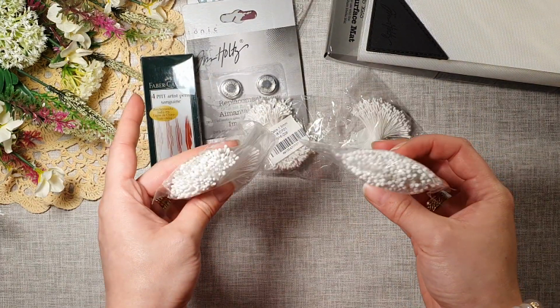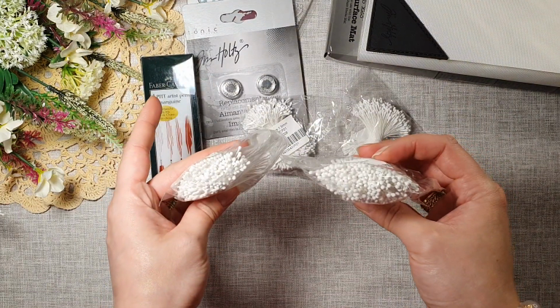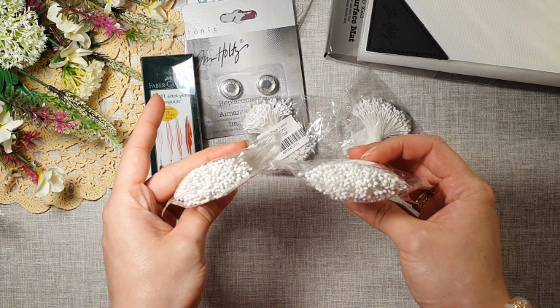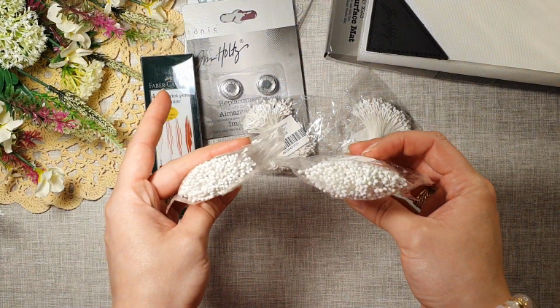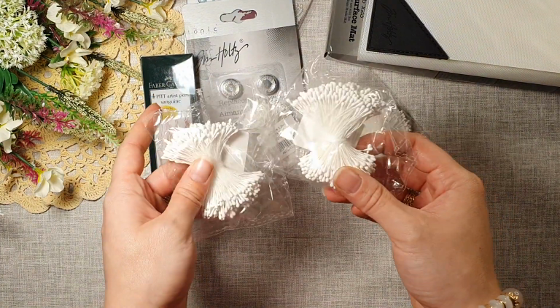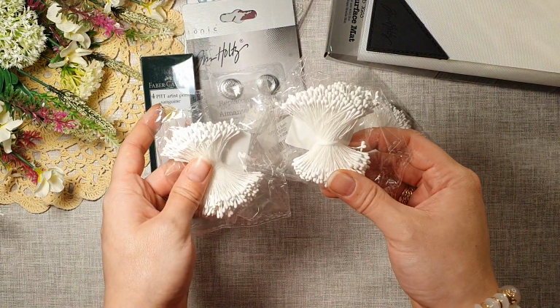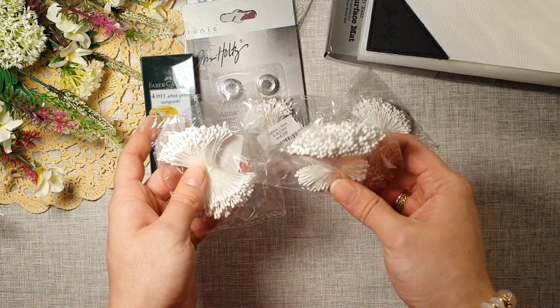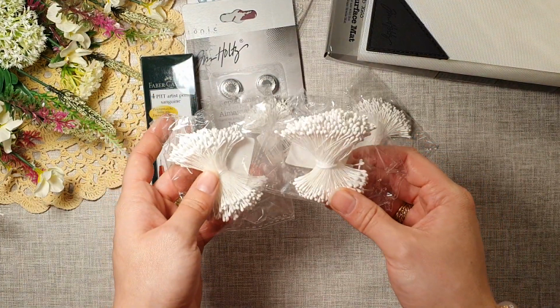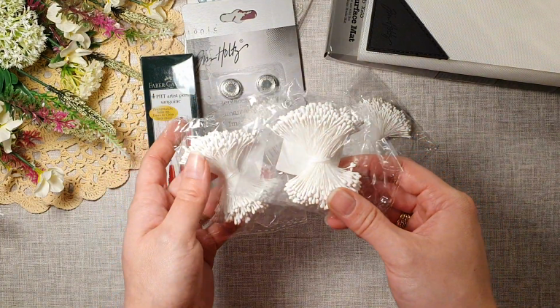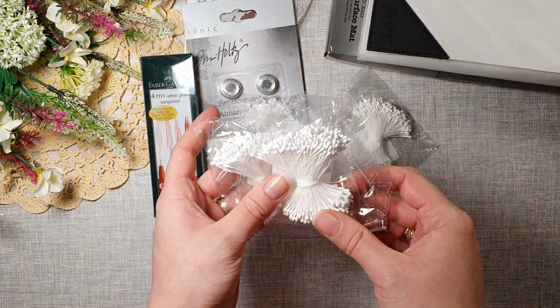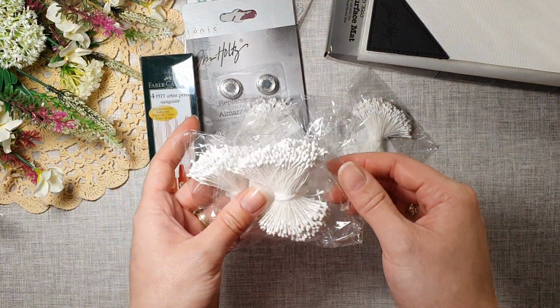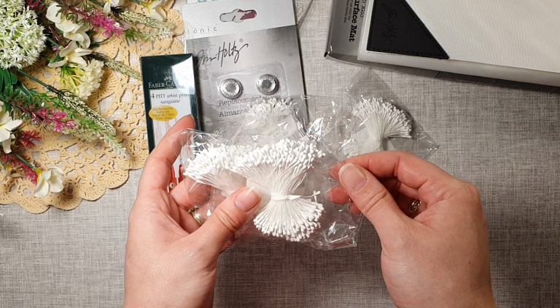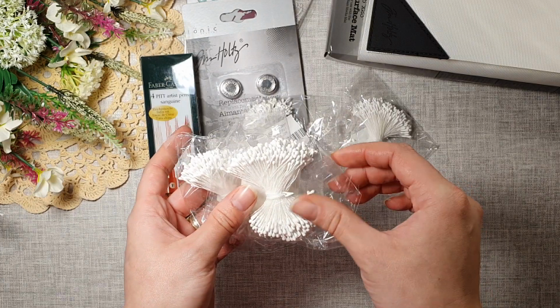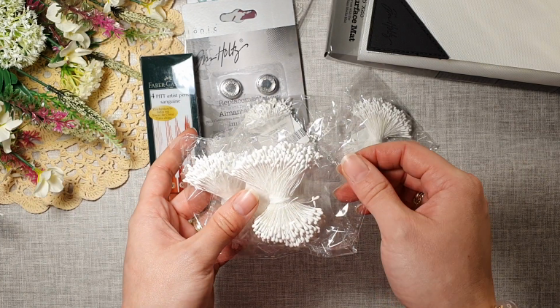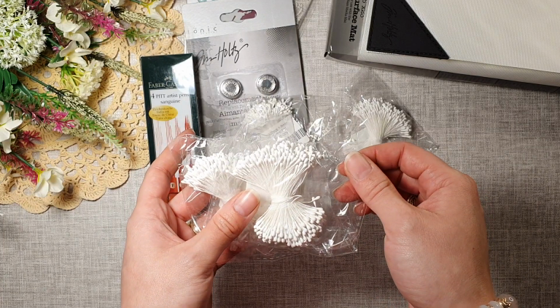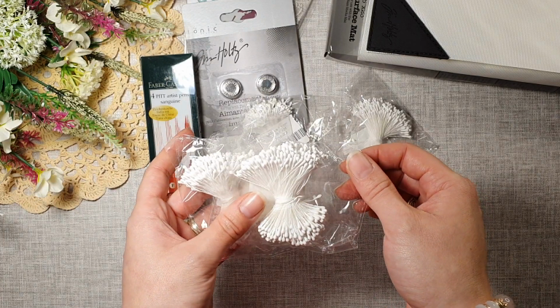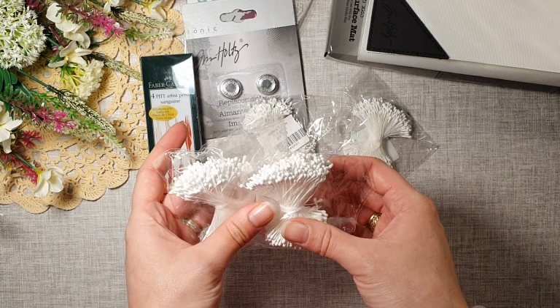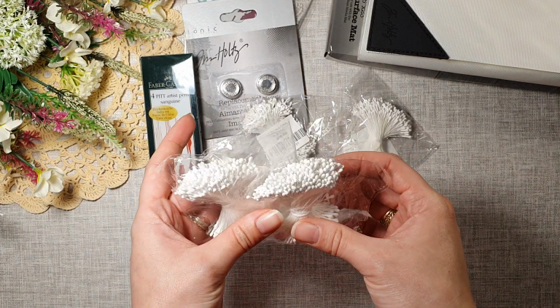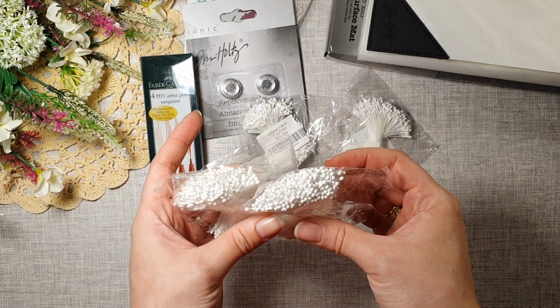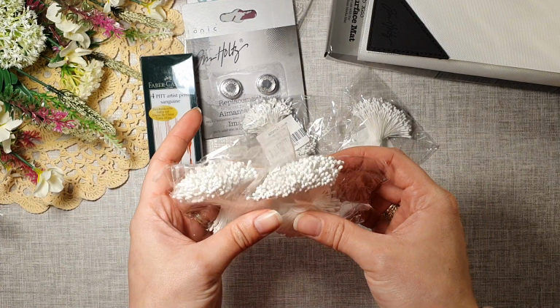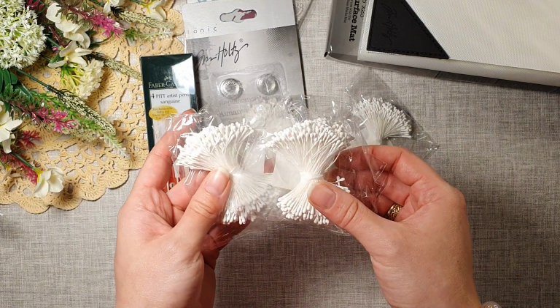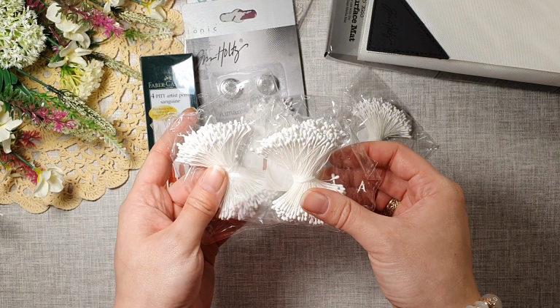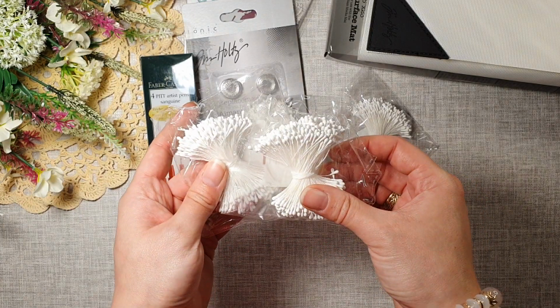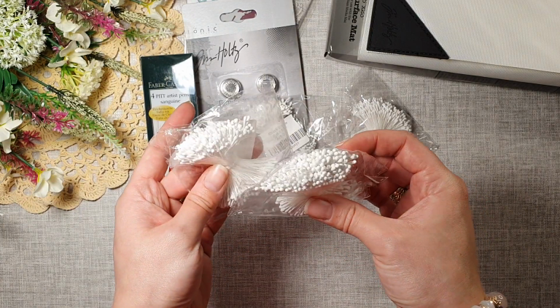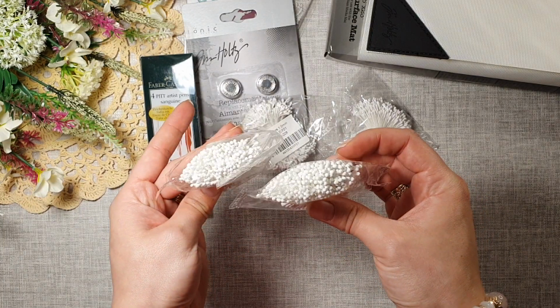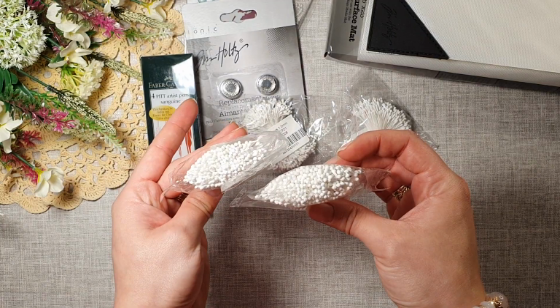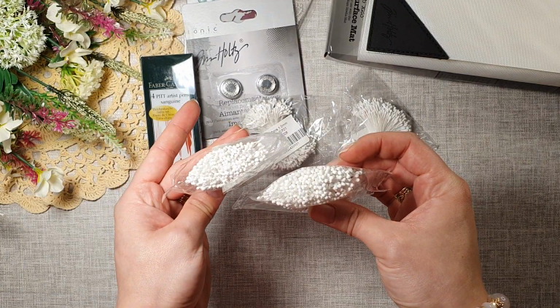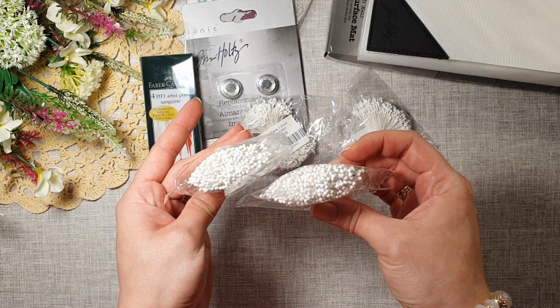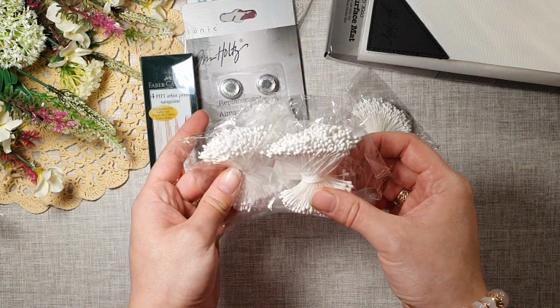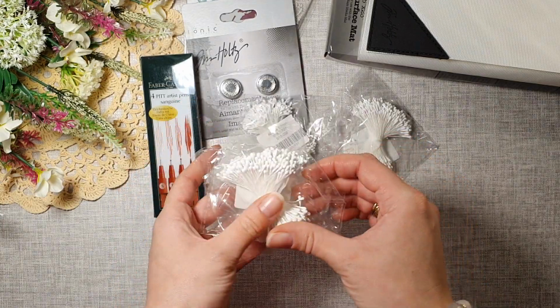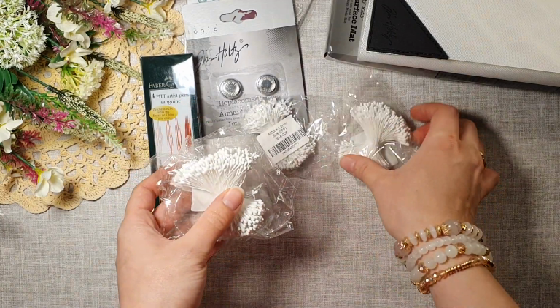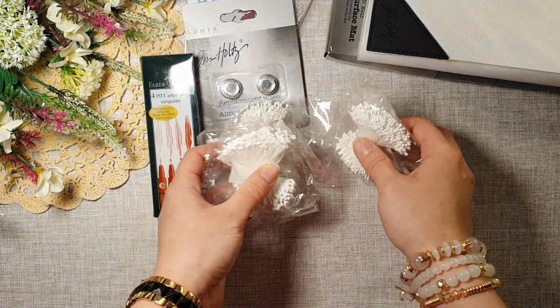I also got some stamens for flowers — these are just white, and I thought I'd get white because I can always color them in. Can't wait to use those as well.